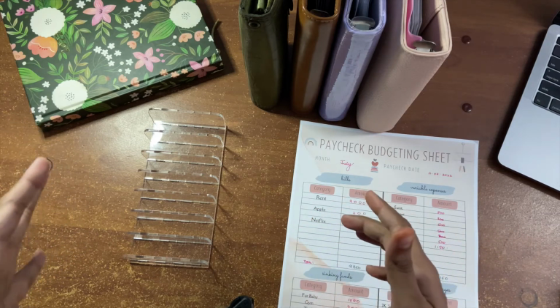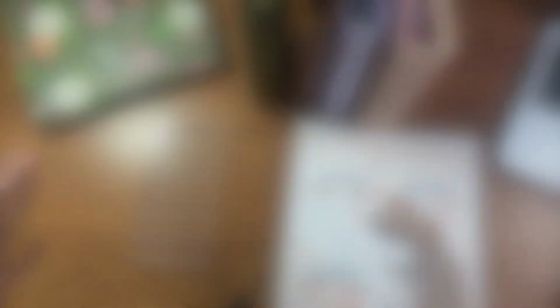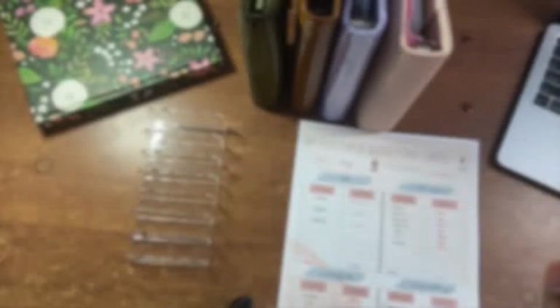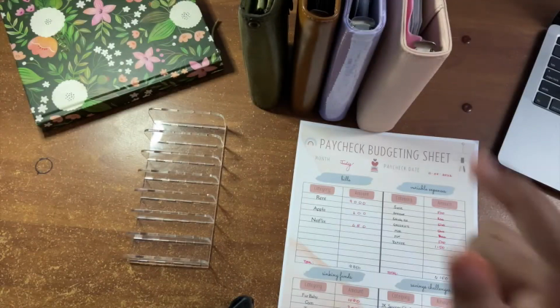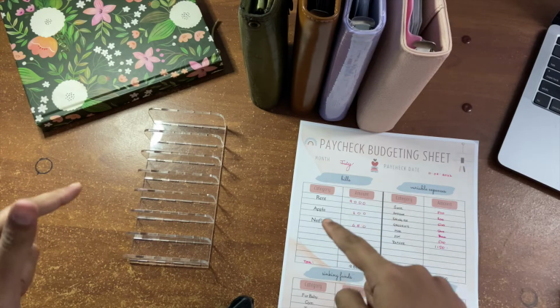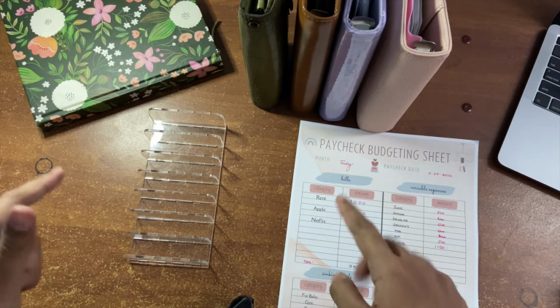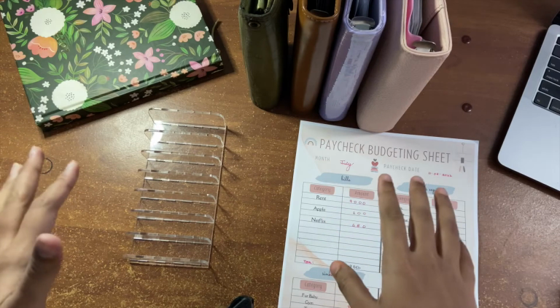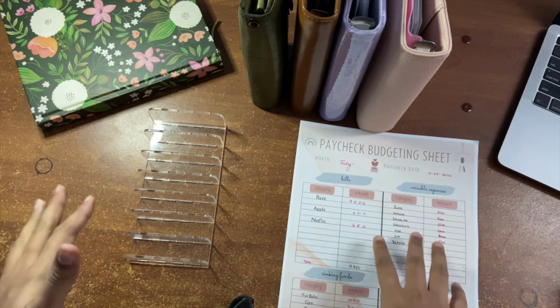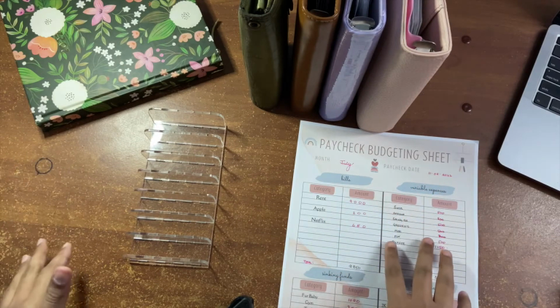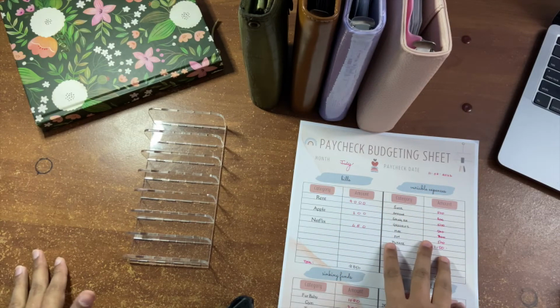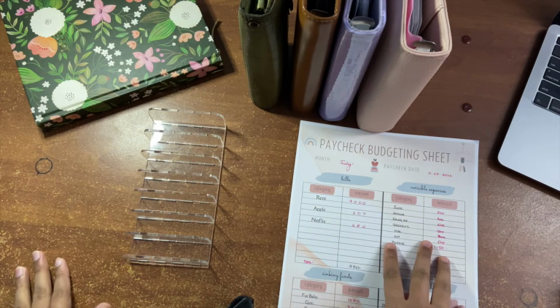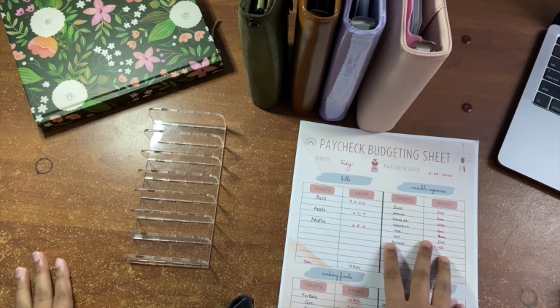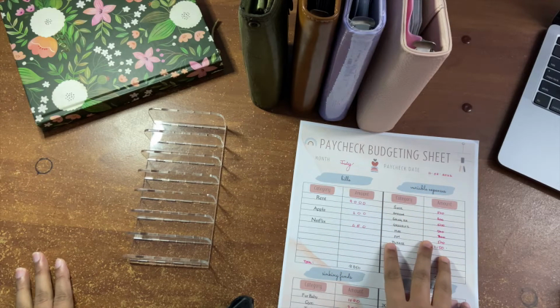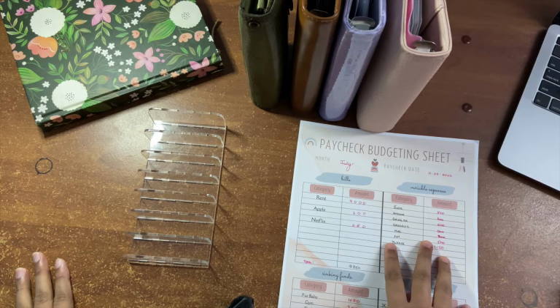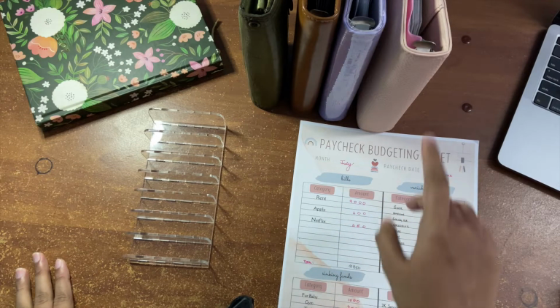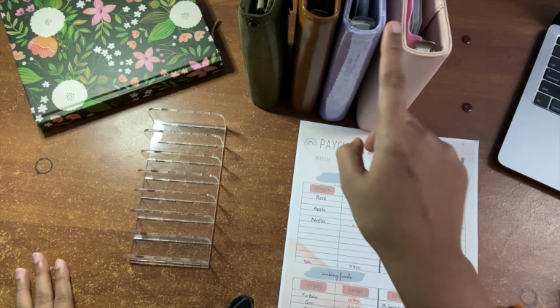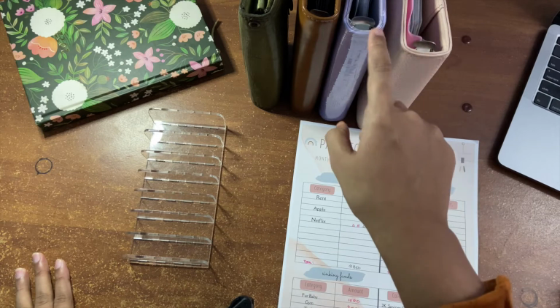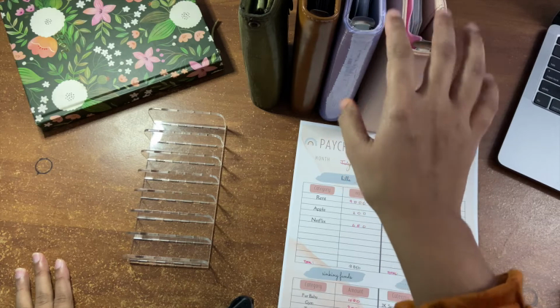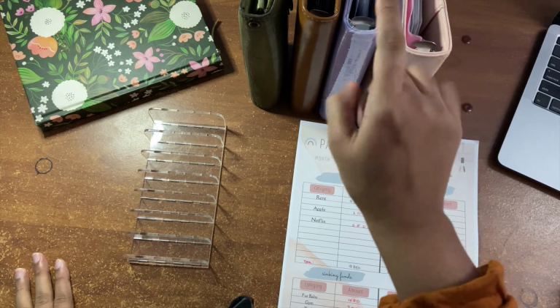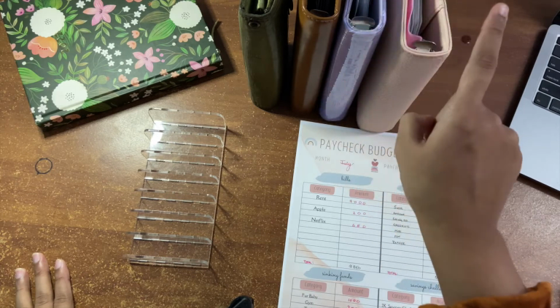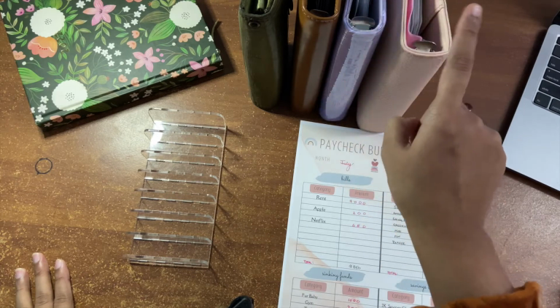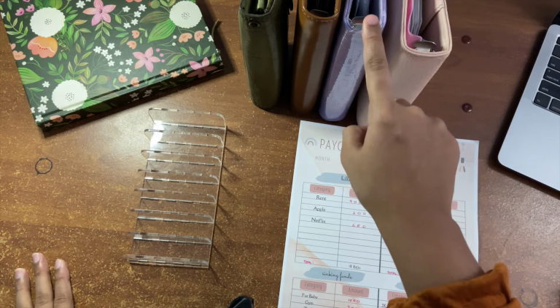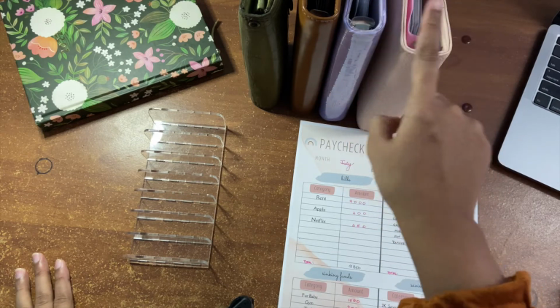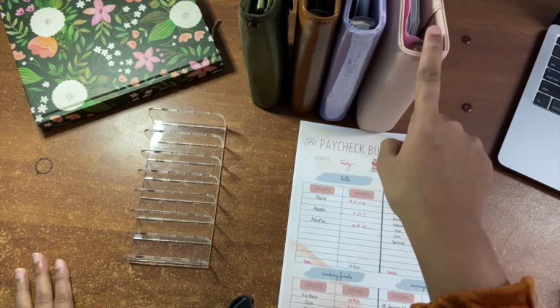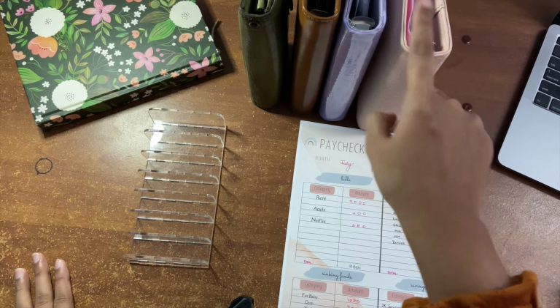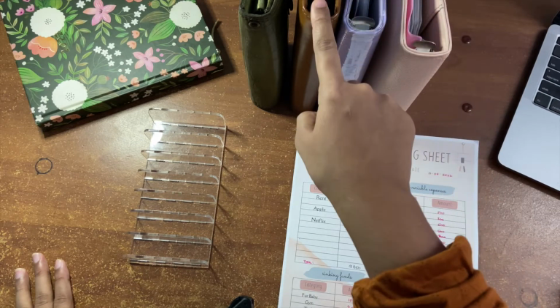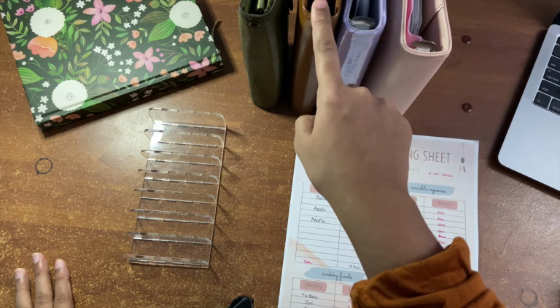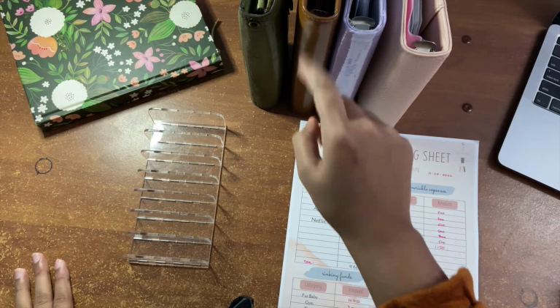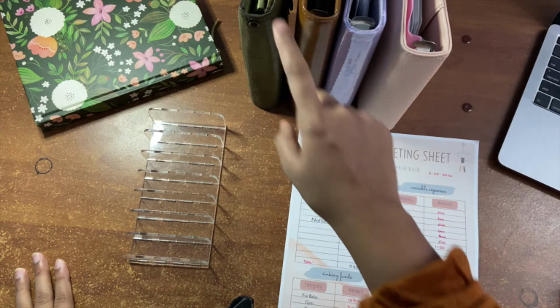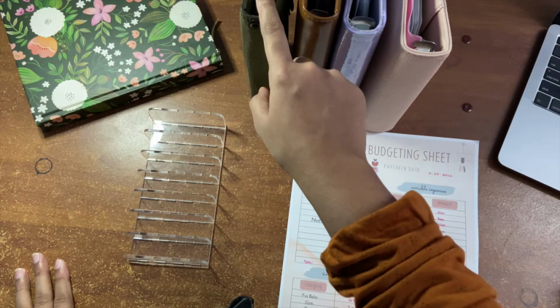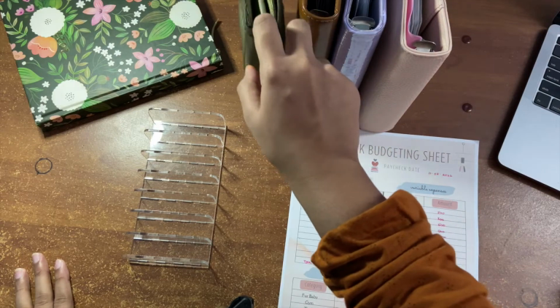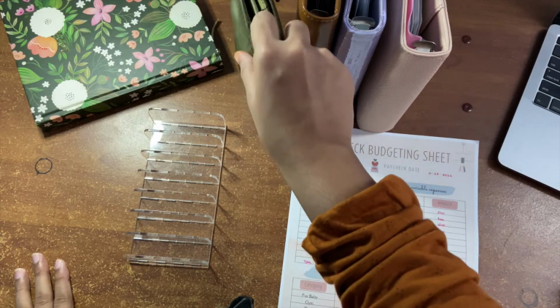Let's get started with today's video. This will be my stuffing for the month of July, and I'll be stuffing my long-term sinking funds, short-term sinking funds, savings challenges, and also my mini envelopes.